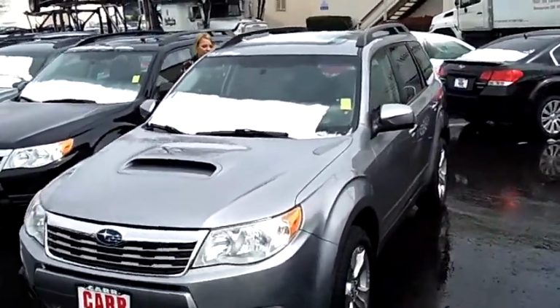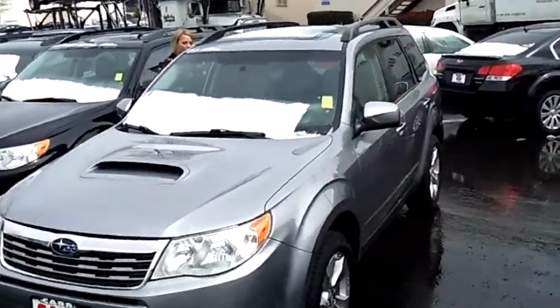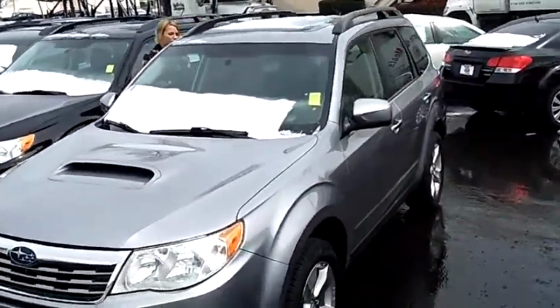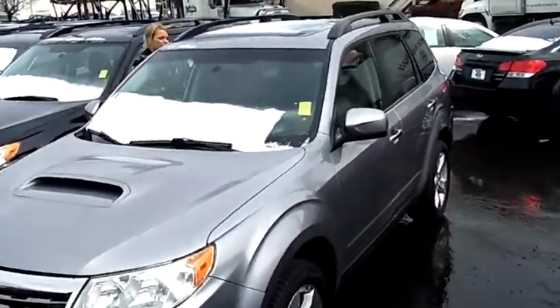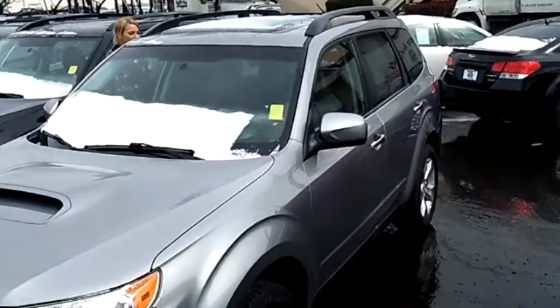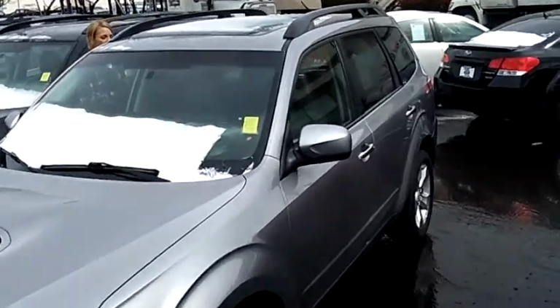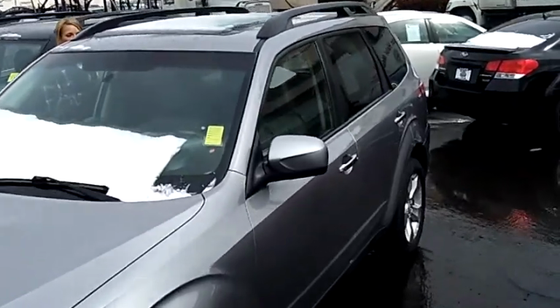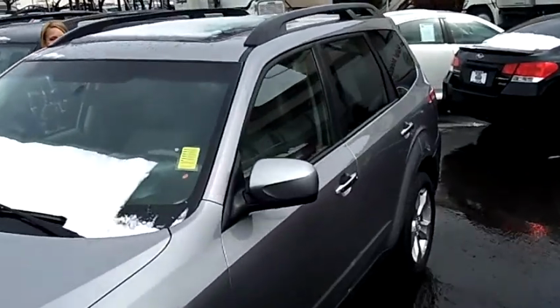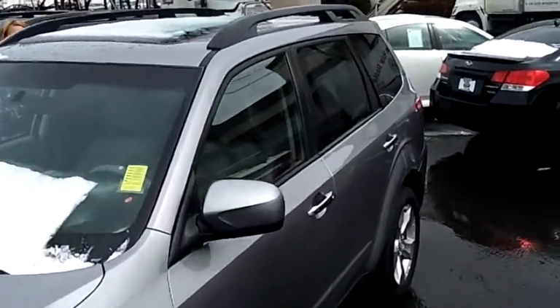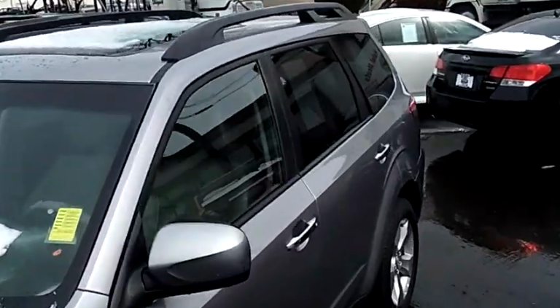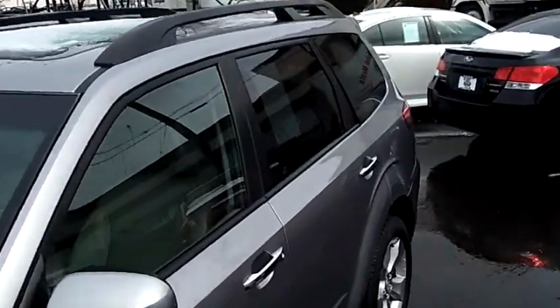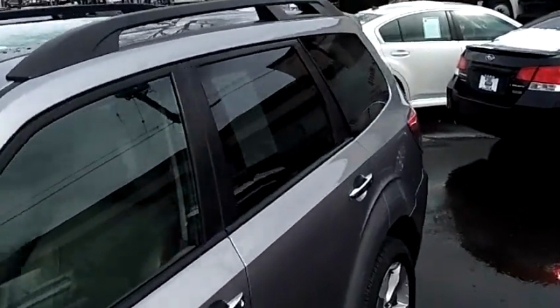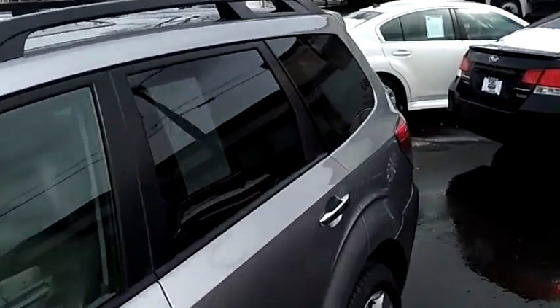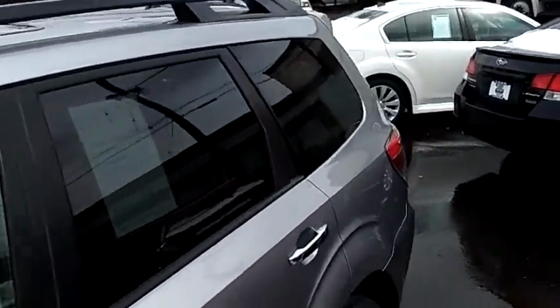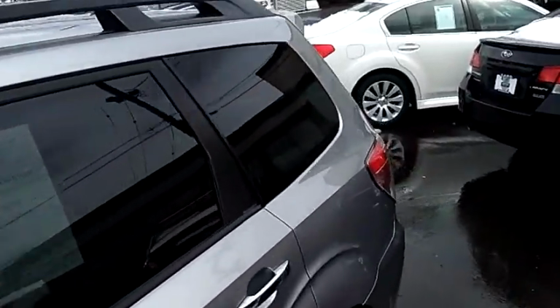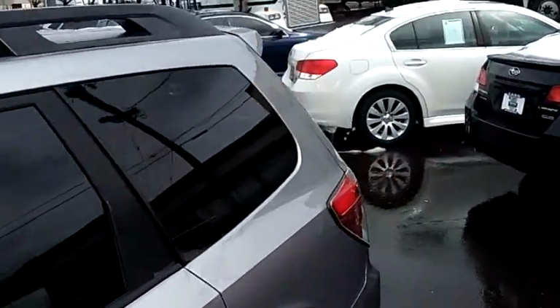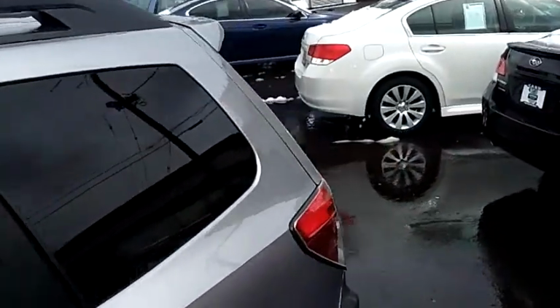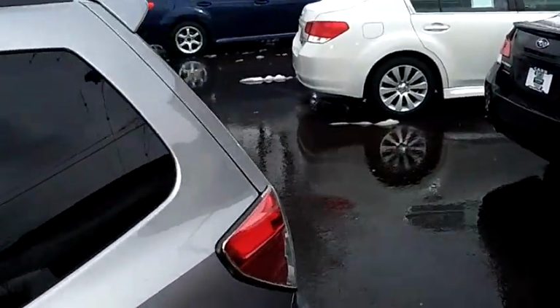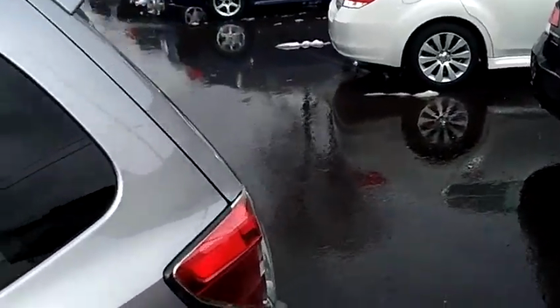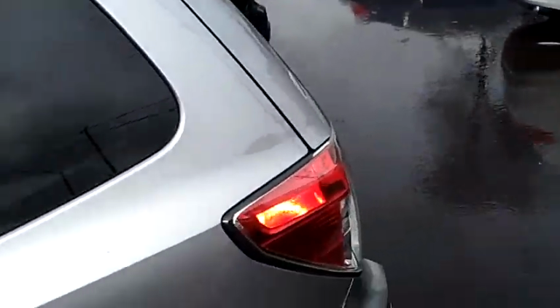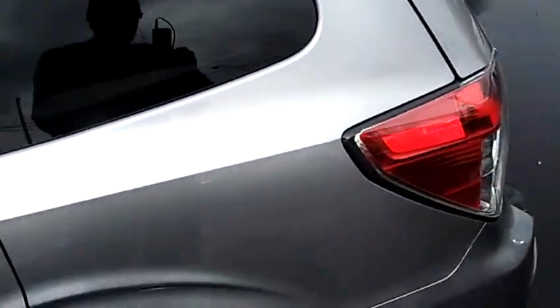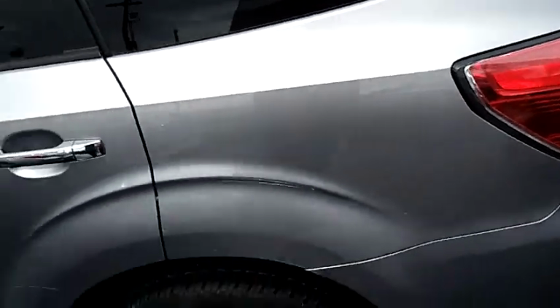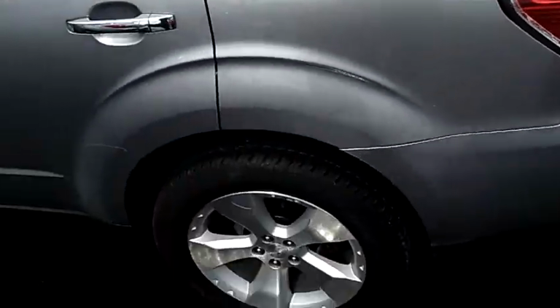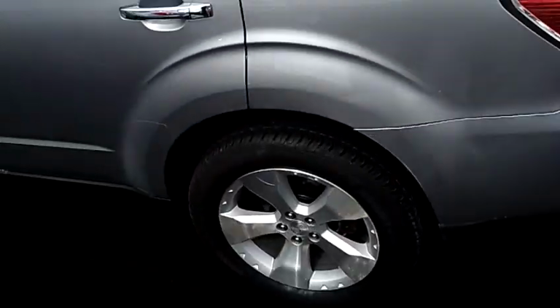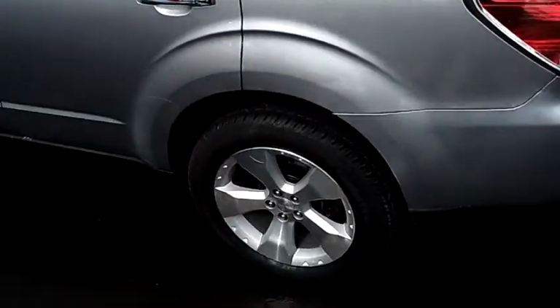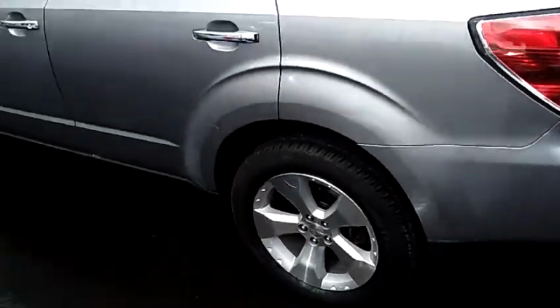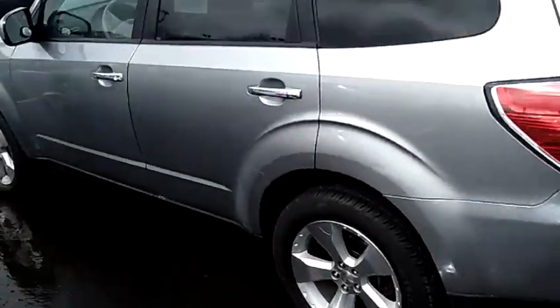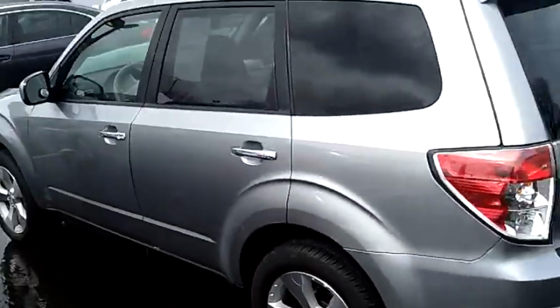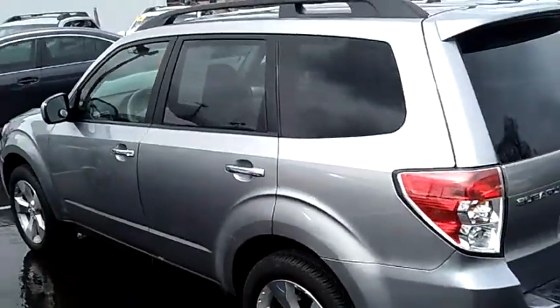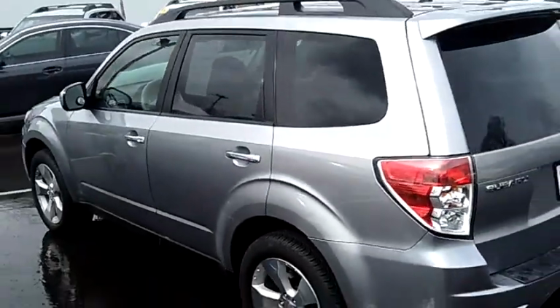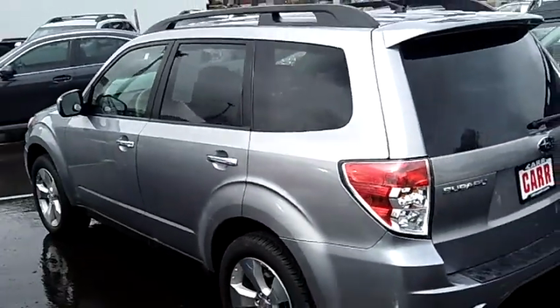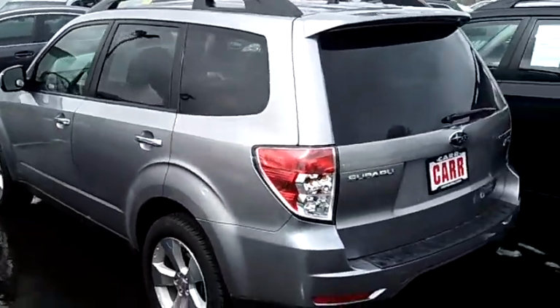The stock number for this vehicle is SP2254. This vehicle is a four-cylinder, 2.5-liter, turbo, automatic, four-speed, with overdrive and sport shift.